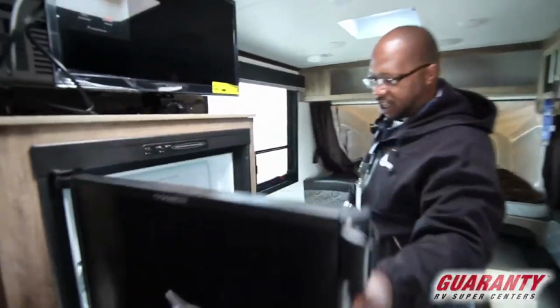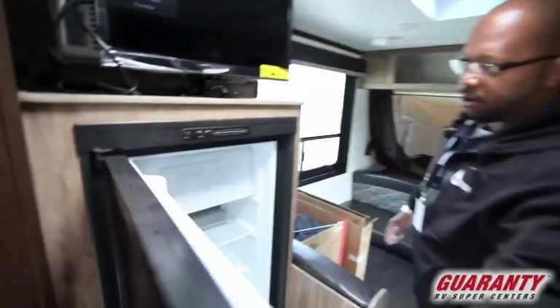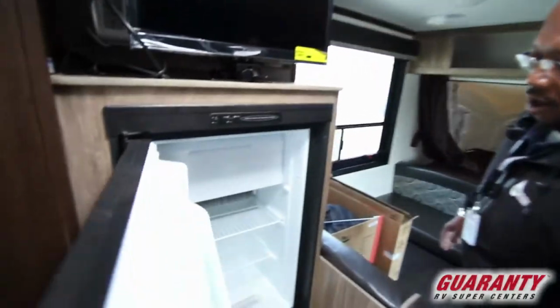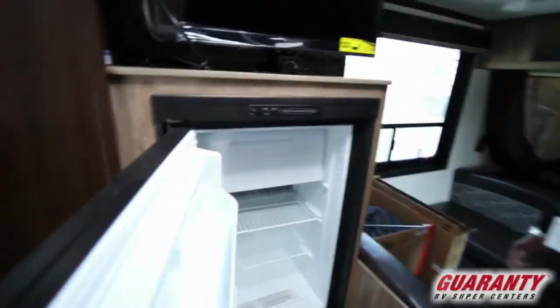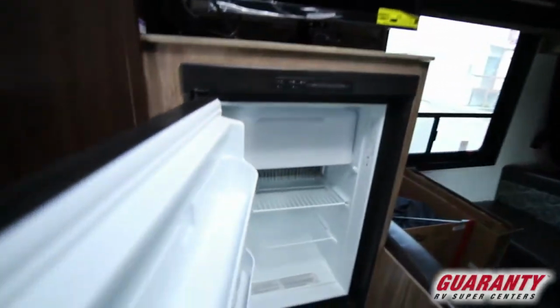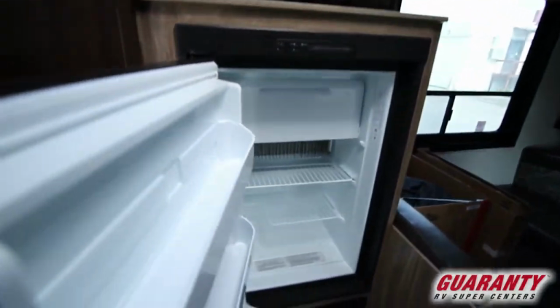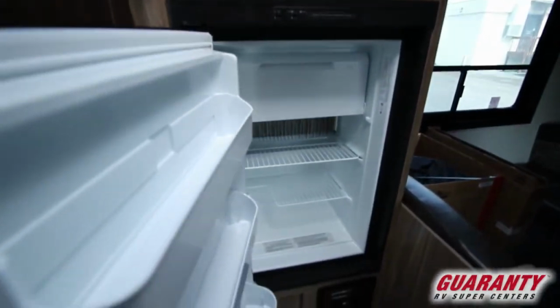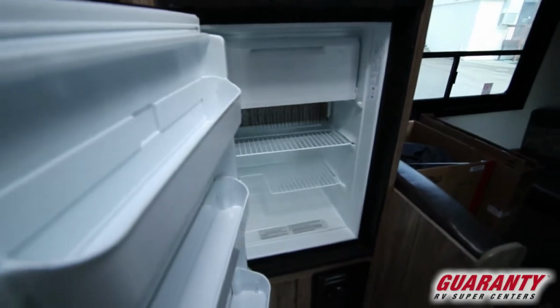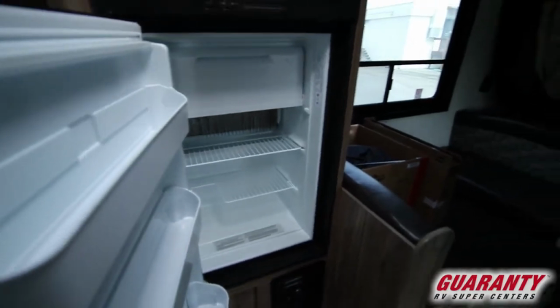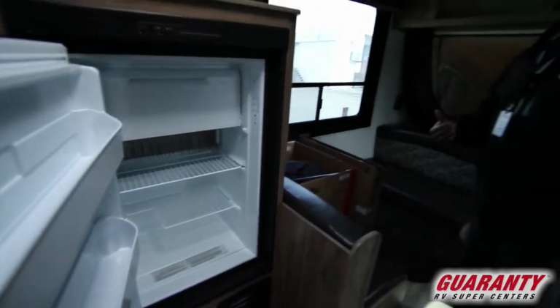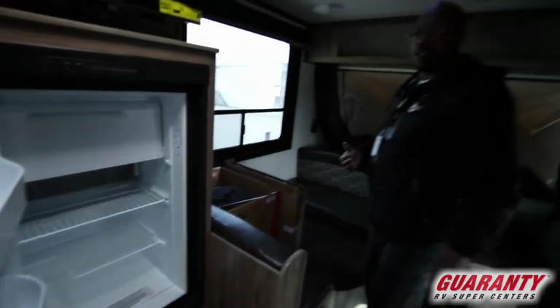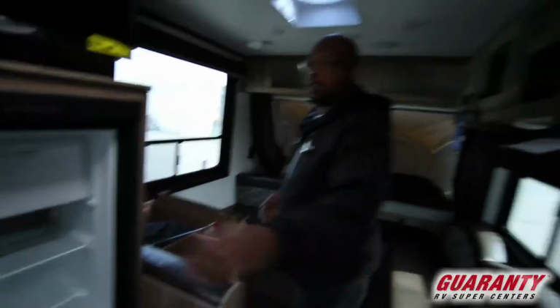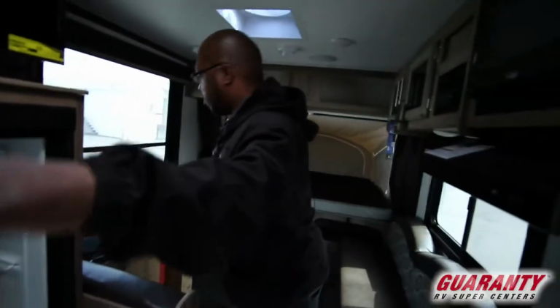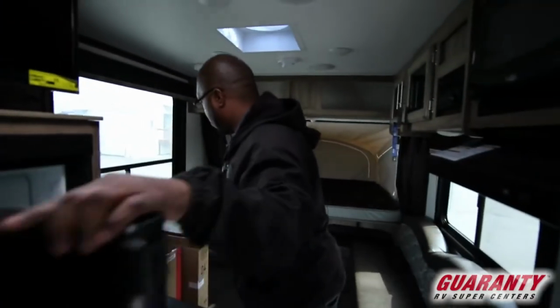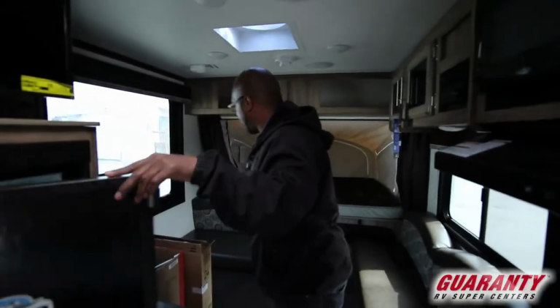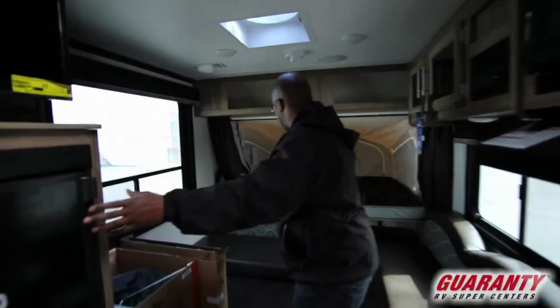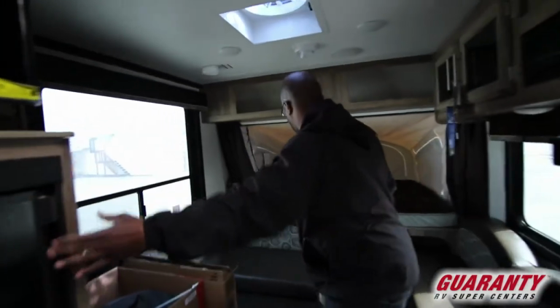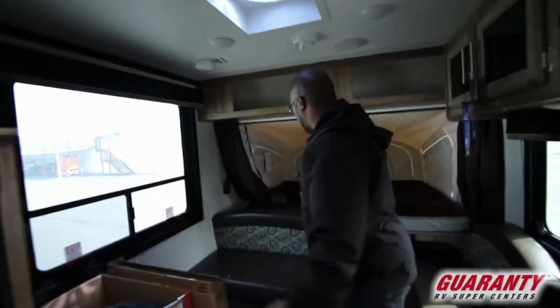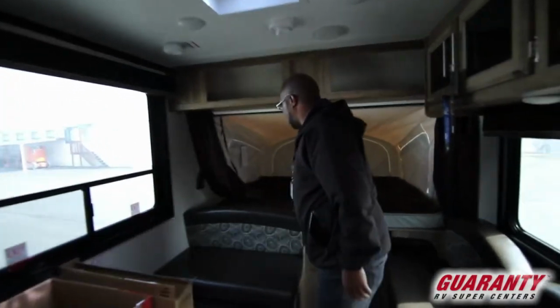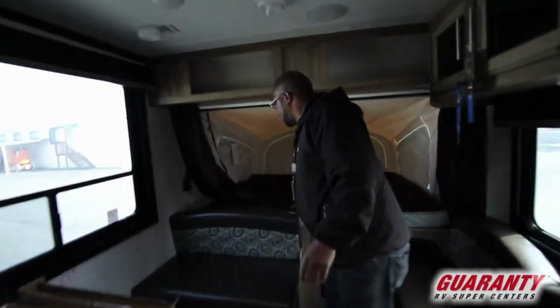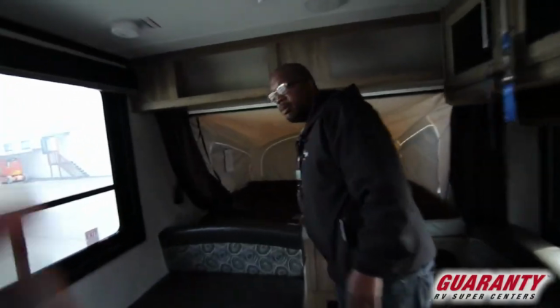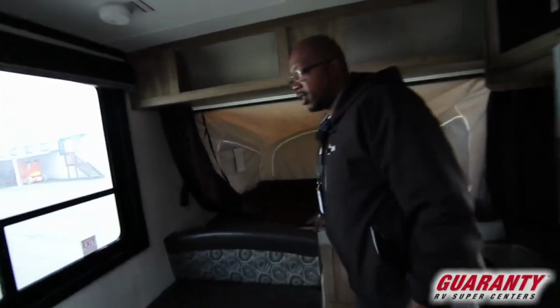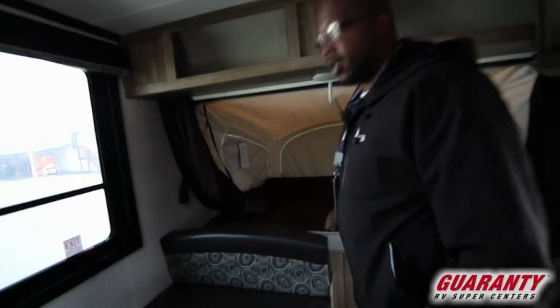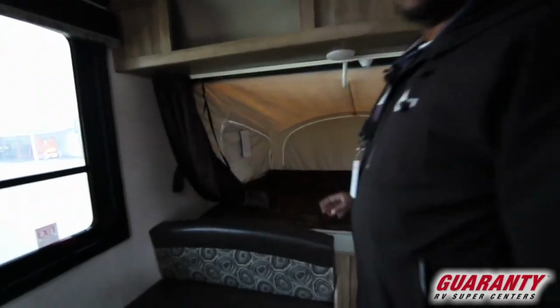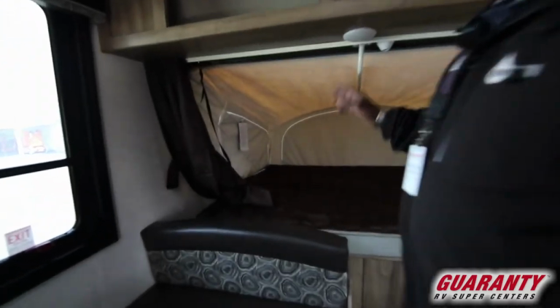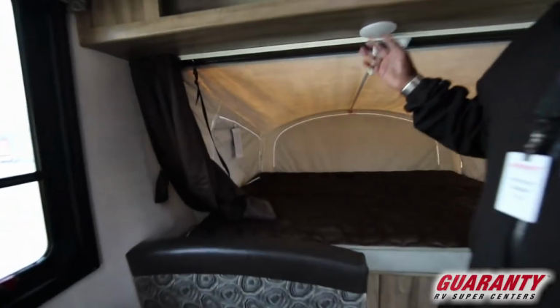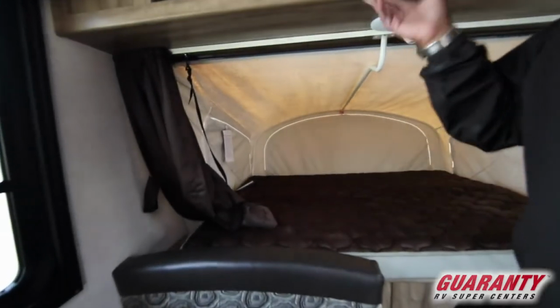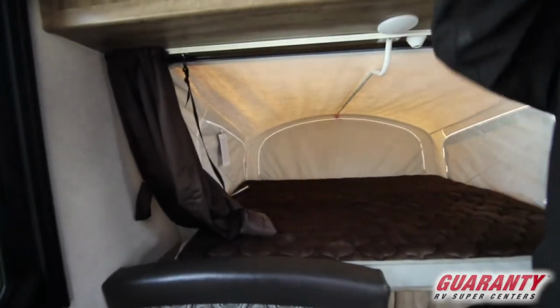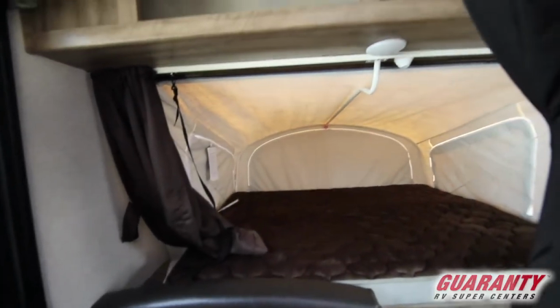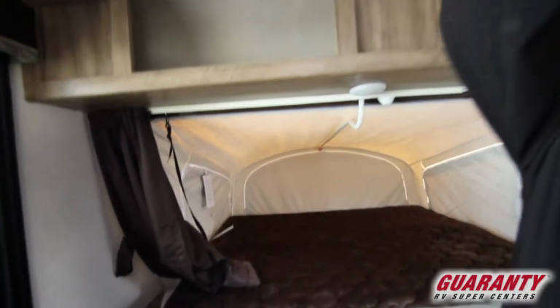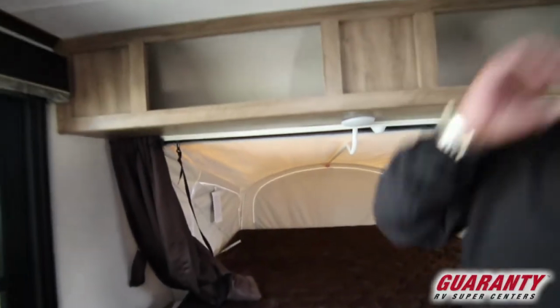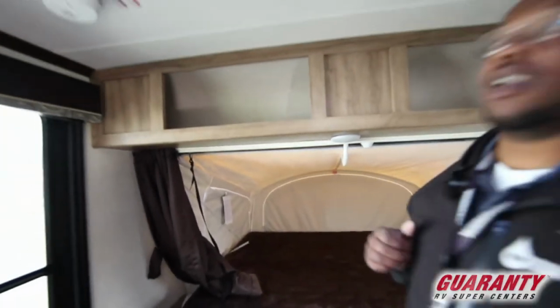Check out the refrigerator. It does have heat — both of the beds come with a heating element — and you have a fantastic fan right here.